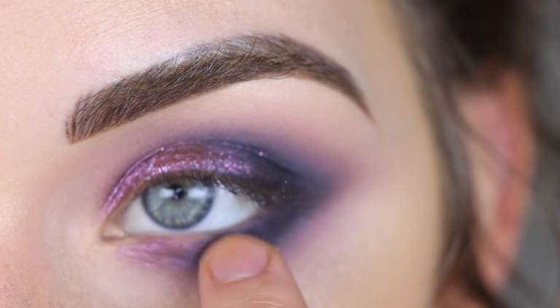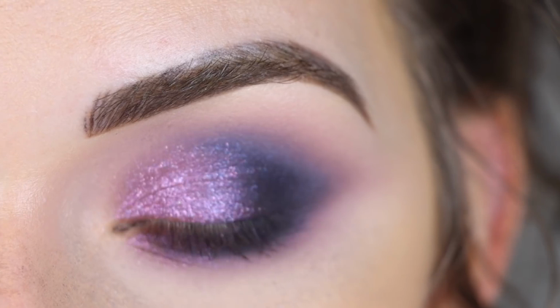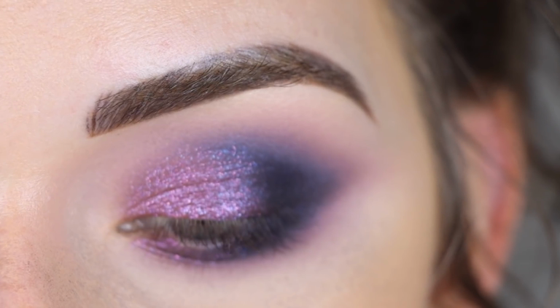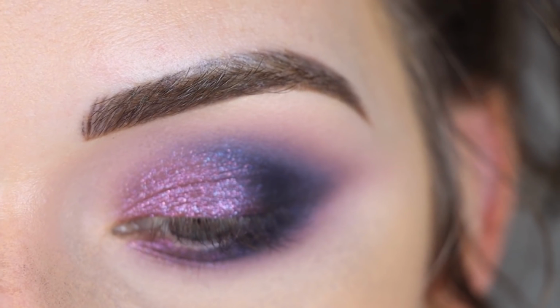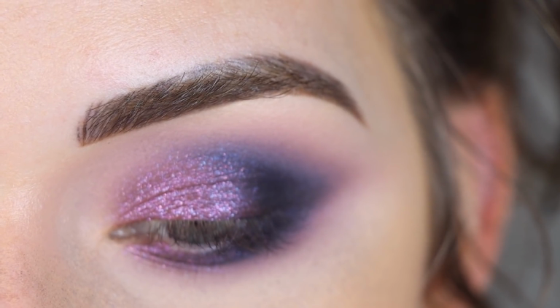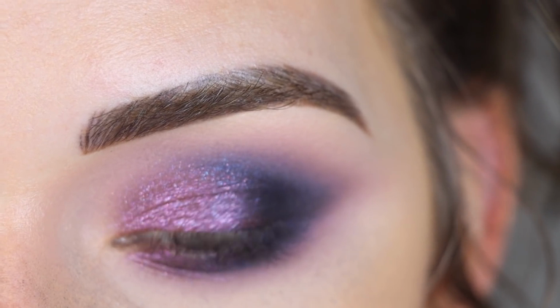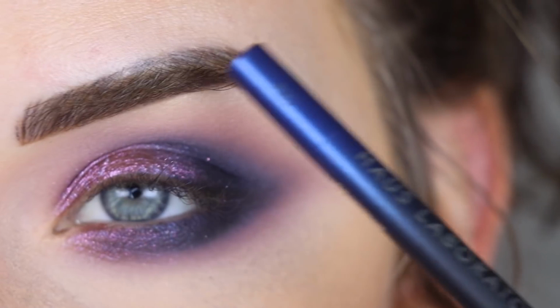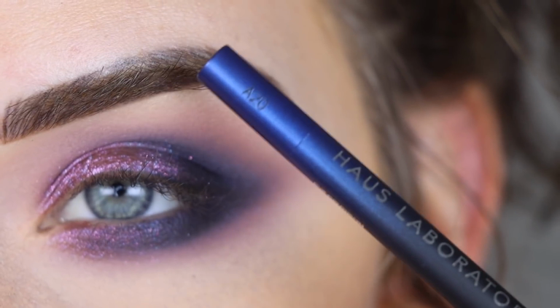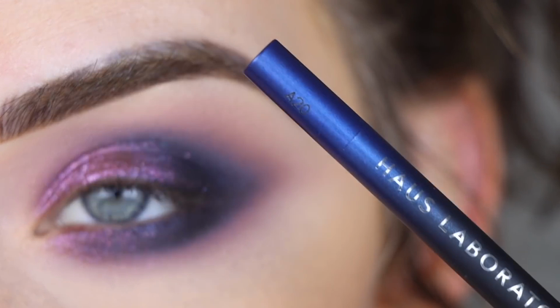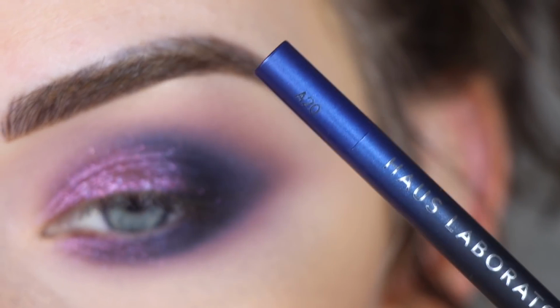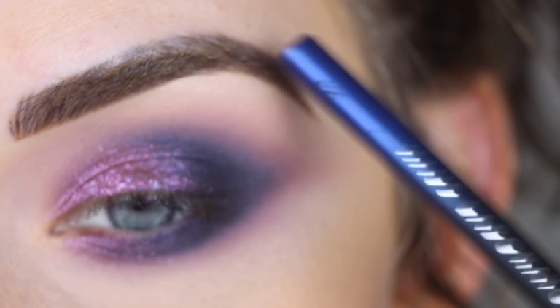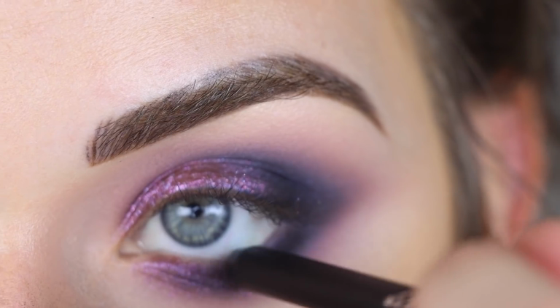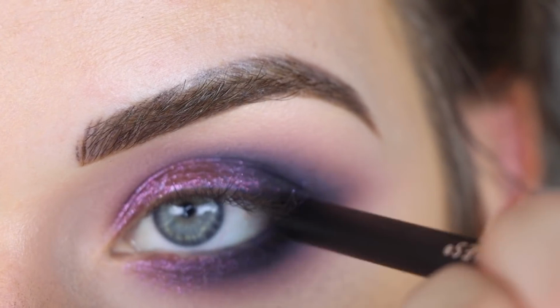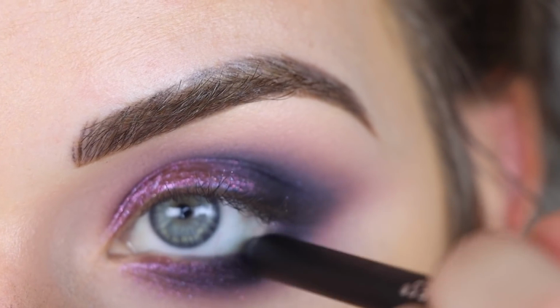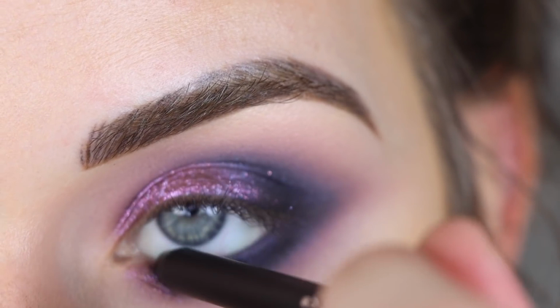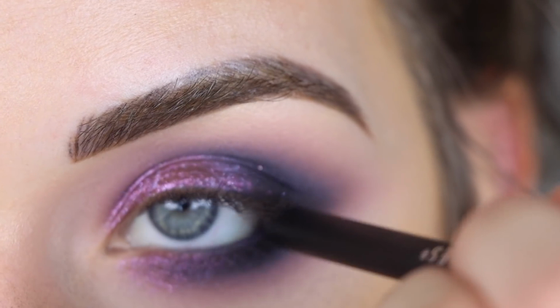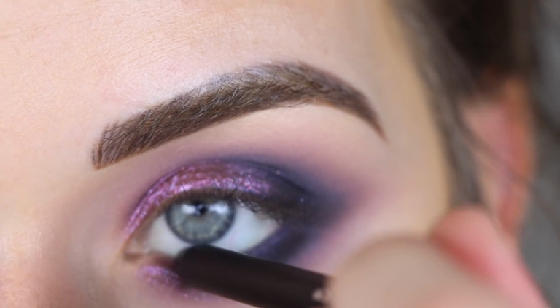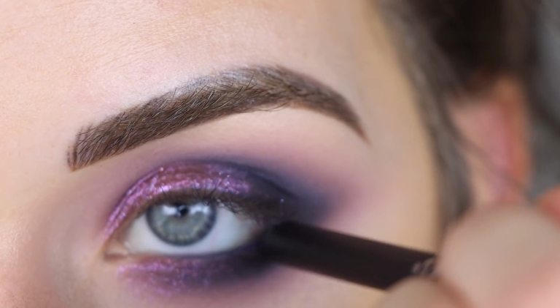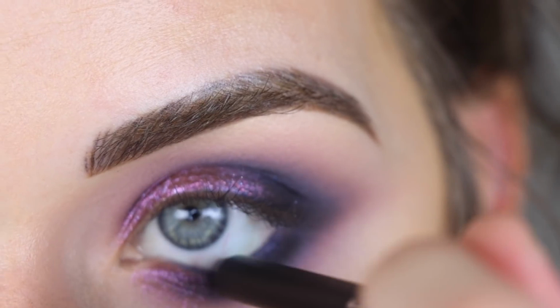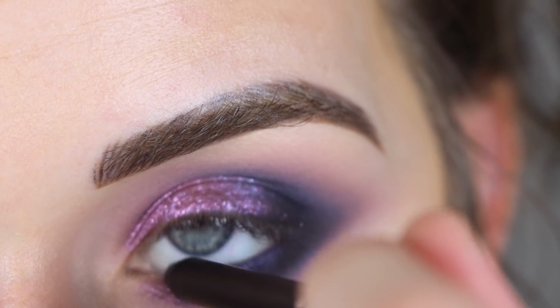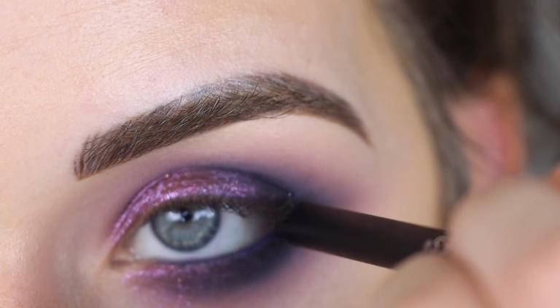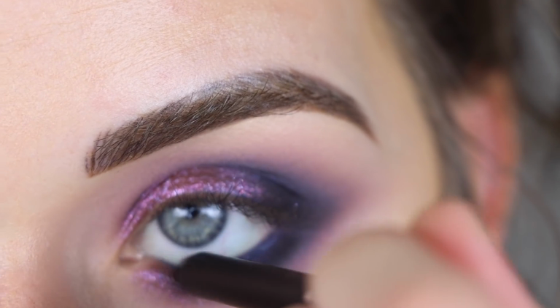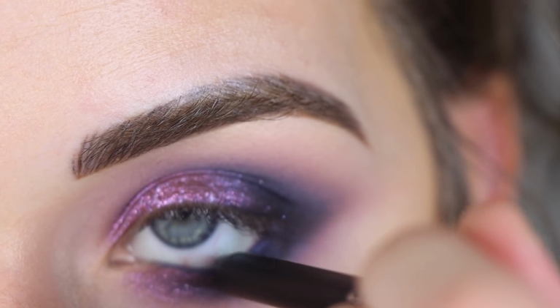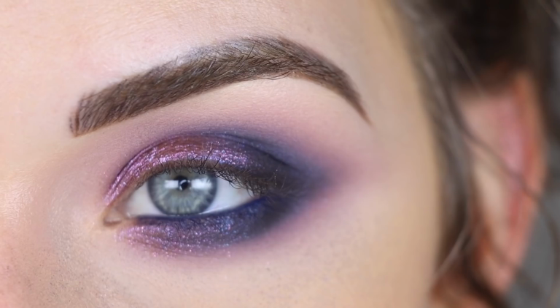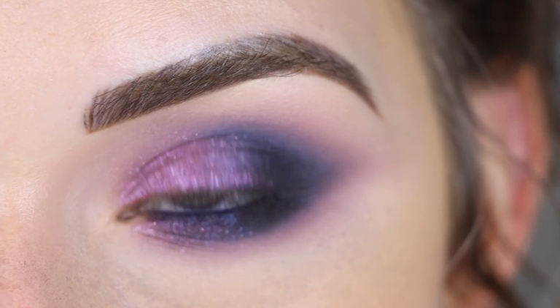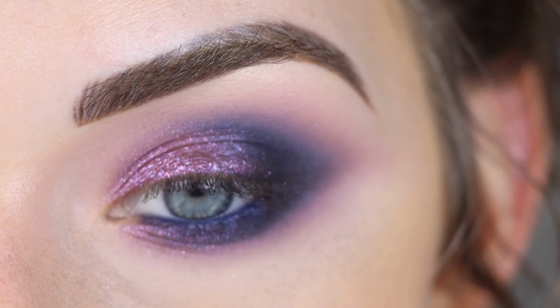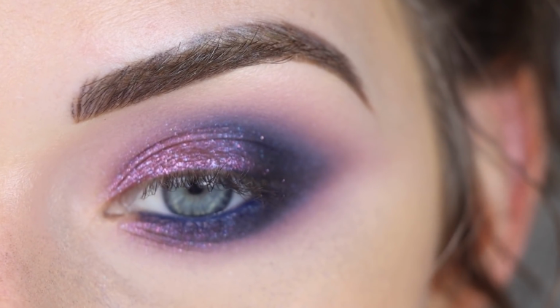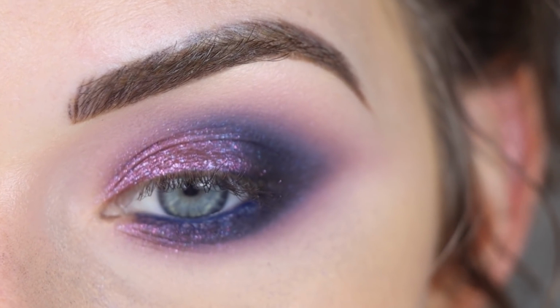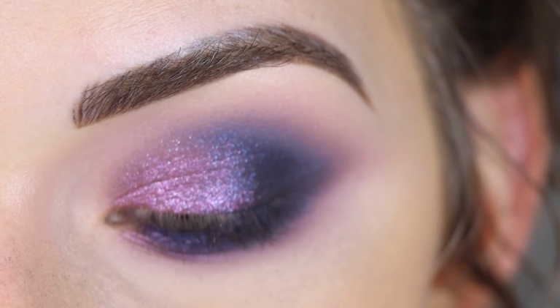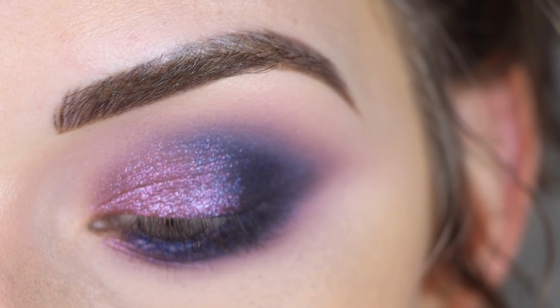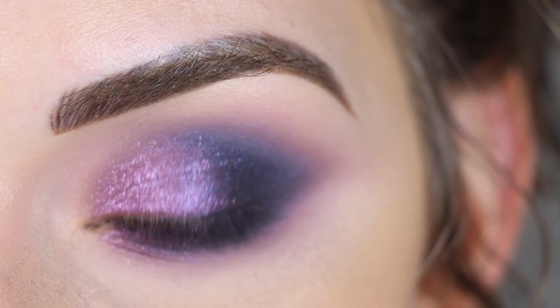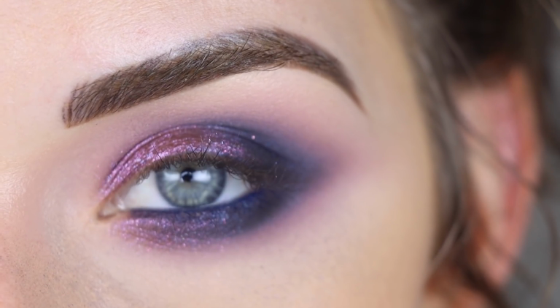For my waterline, I'm going to use this House Labs Eyeliner Pencil in Denim Rebel. I think that's cool — it kind of pulls together some of that dark blue that's in the eye.